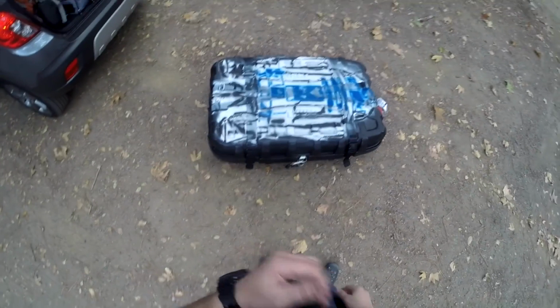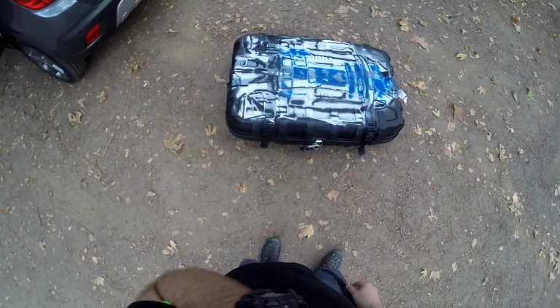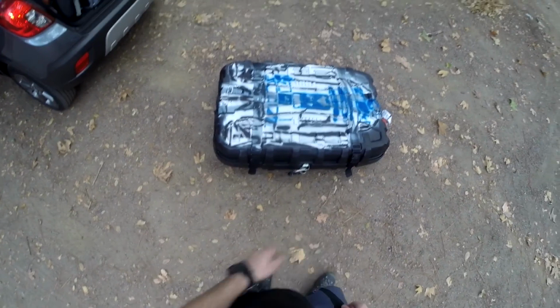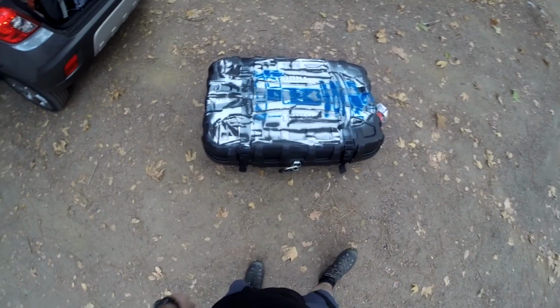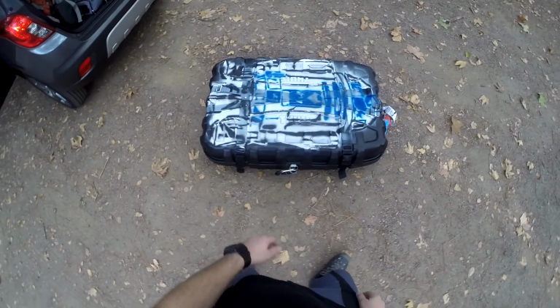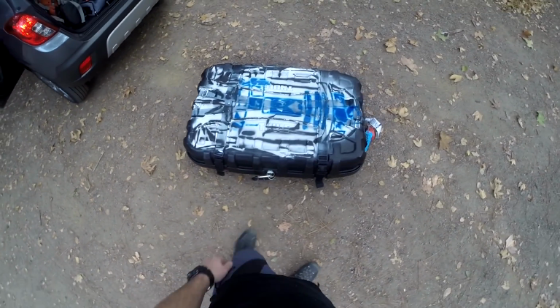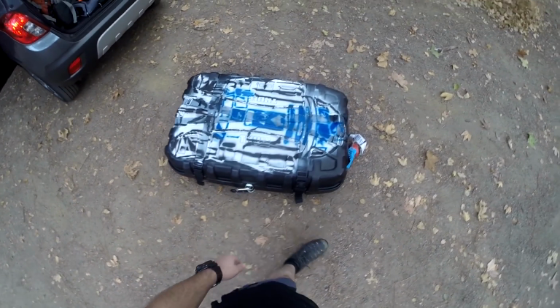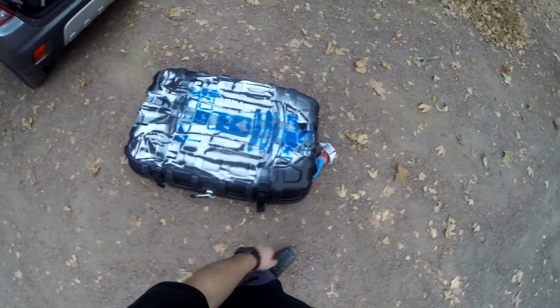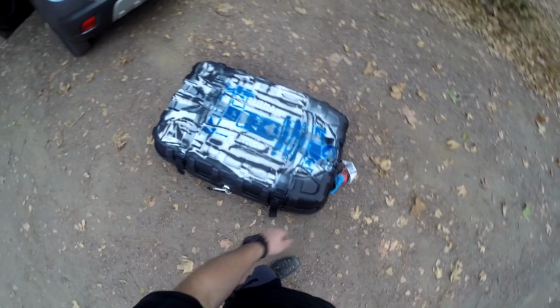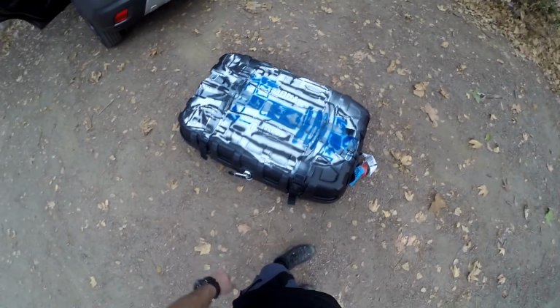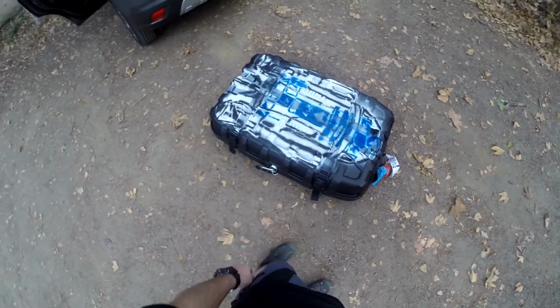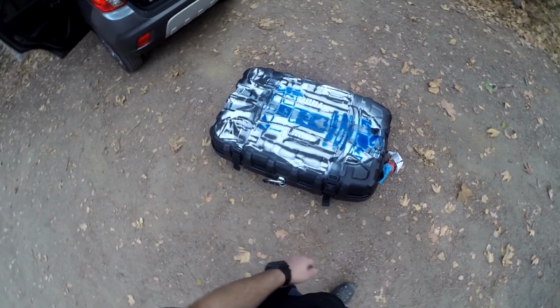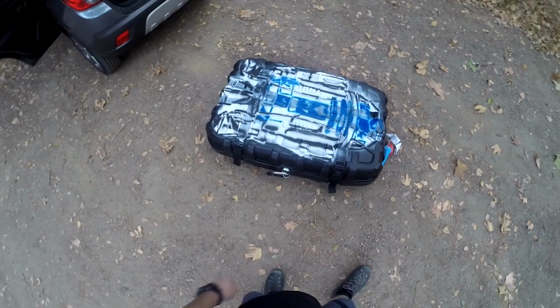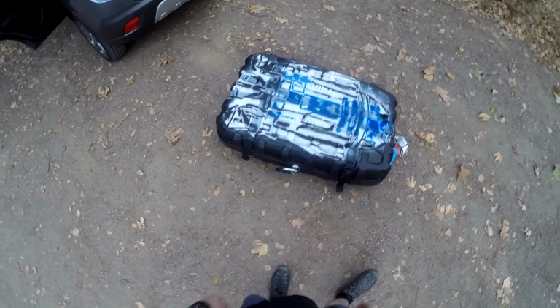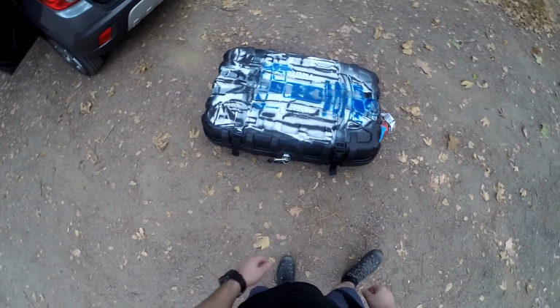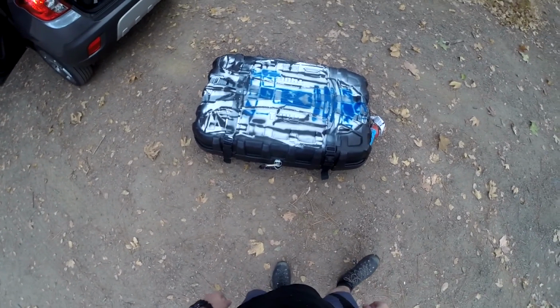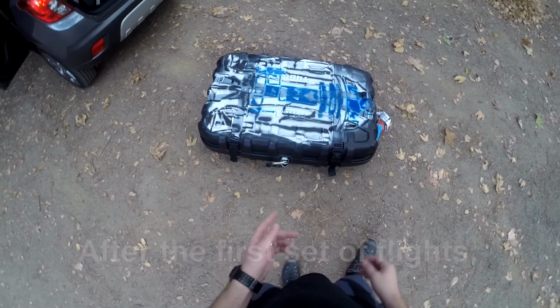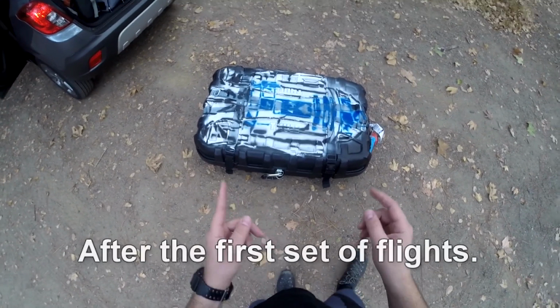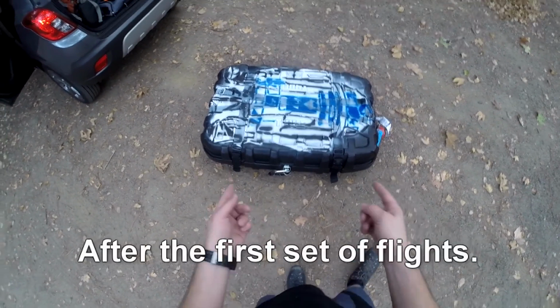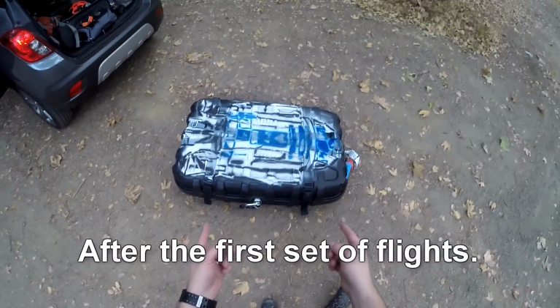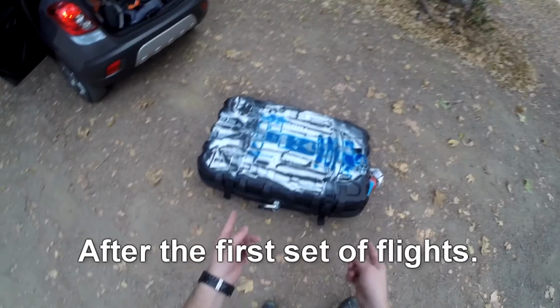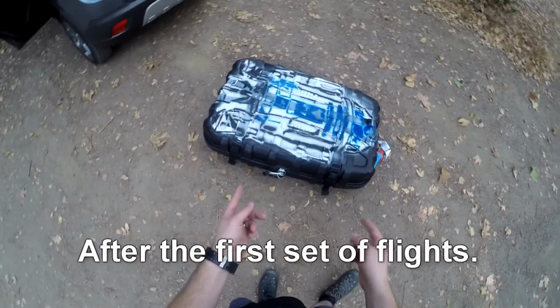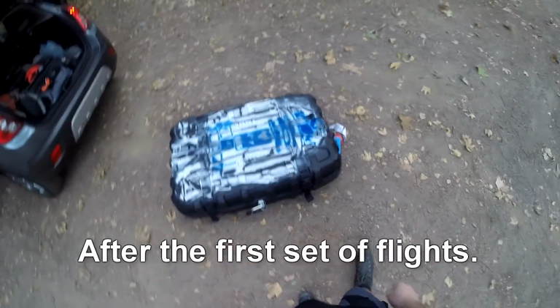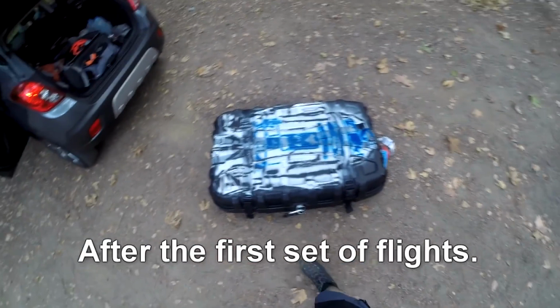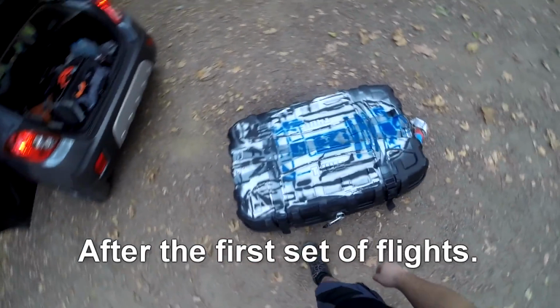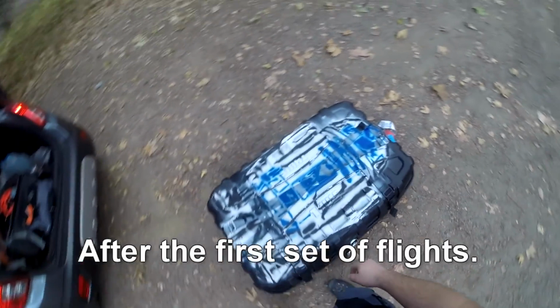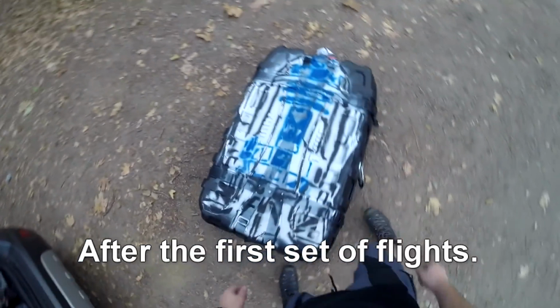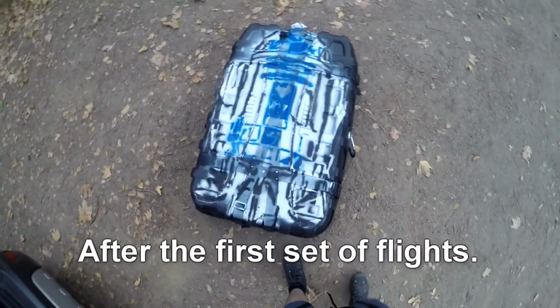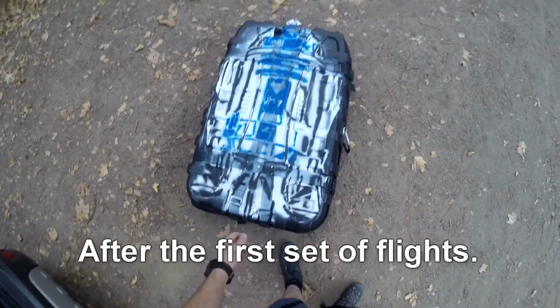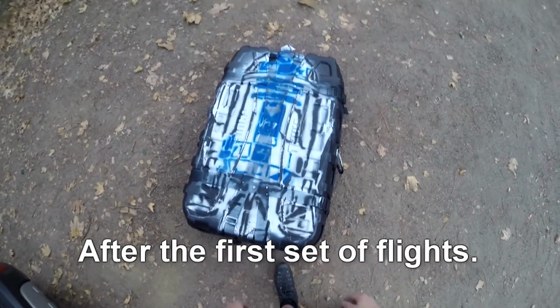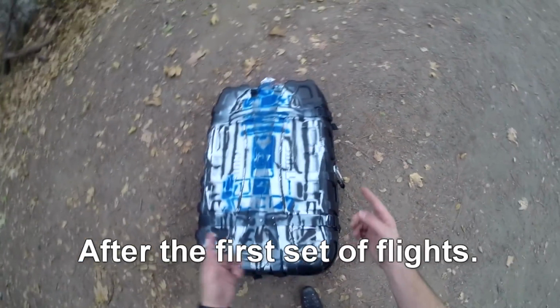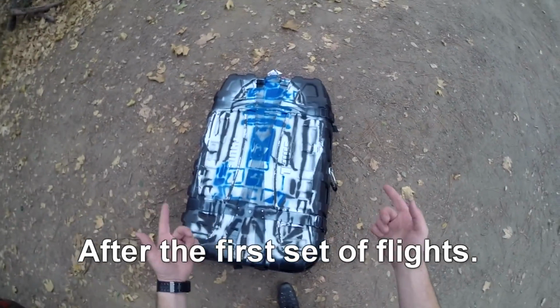This is going to be my review of the Thule Round Trip Sport Travel case. This is the very first time that I've flown with it. I did some custom artwork on it just to identify that it's mine.